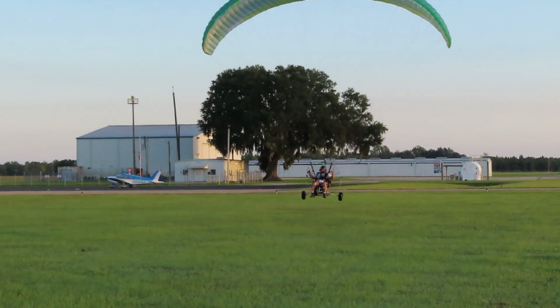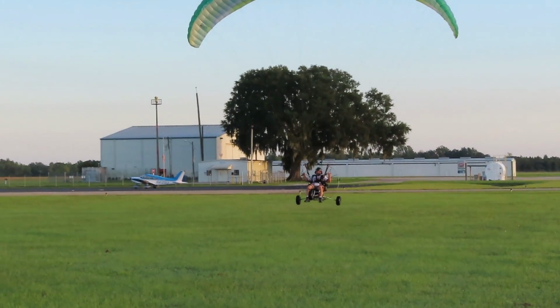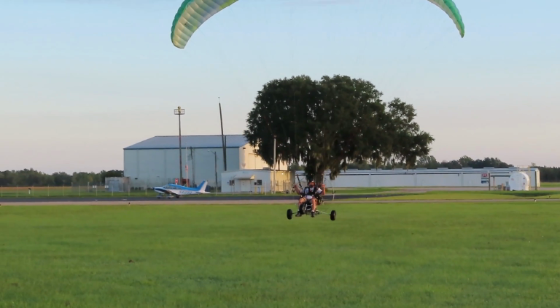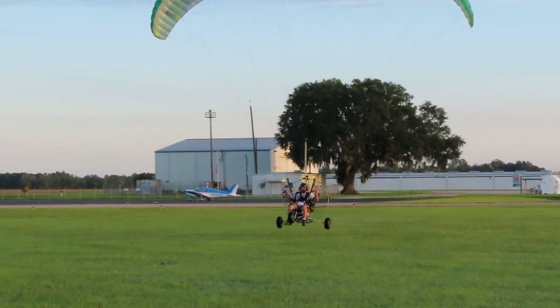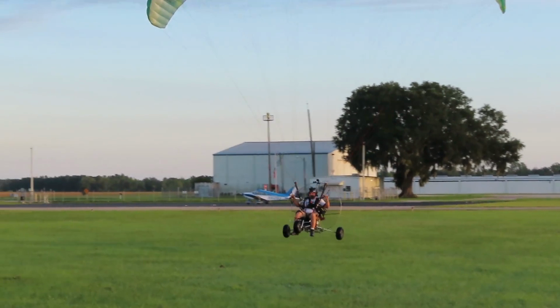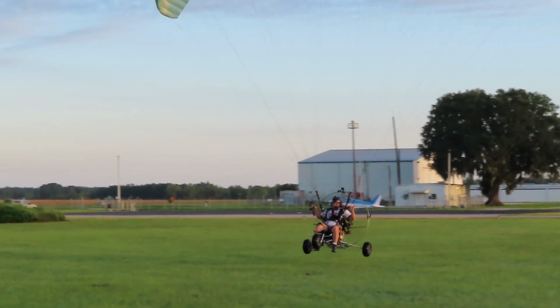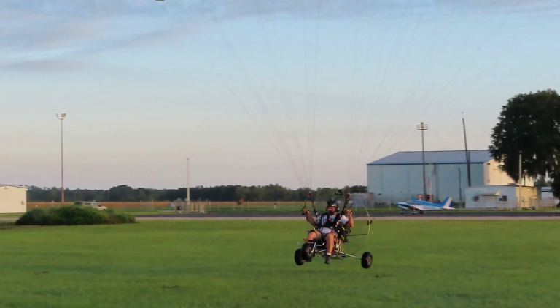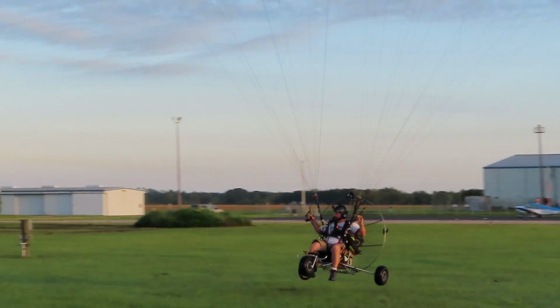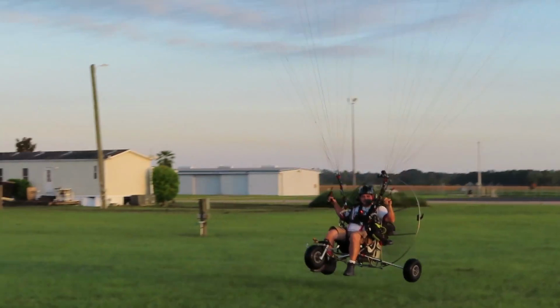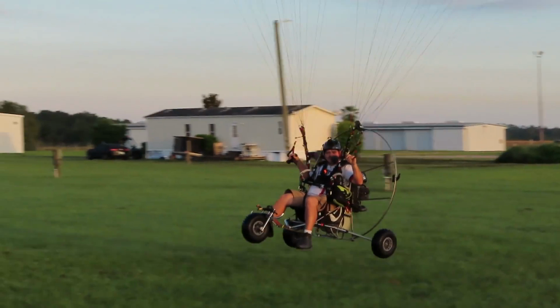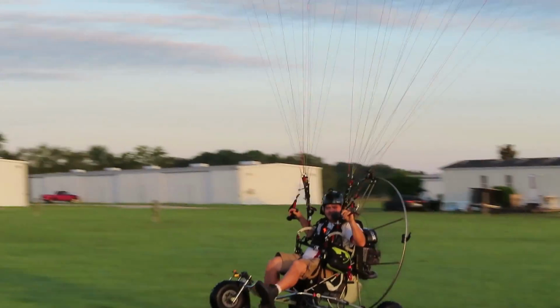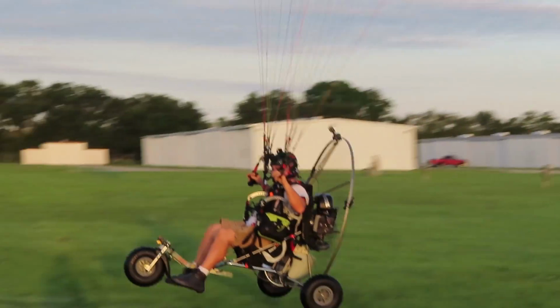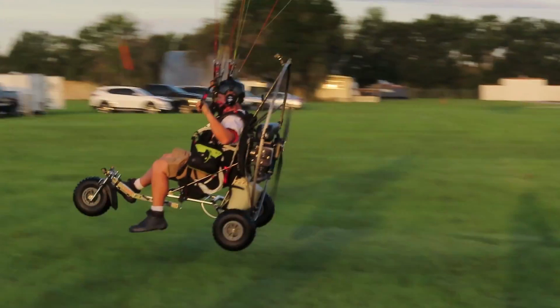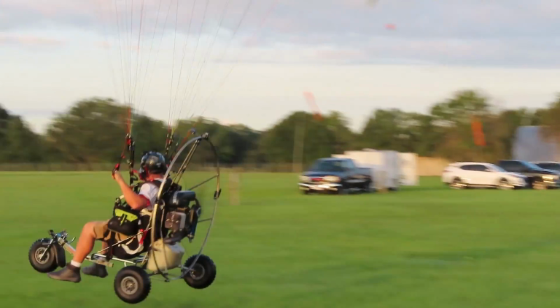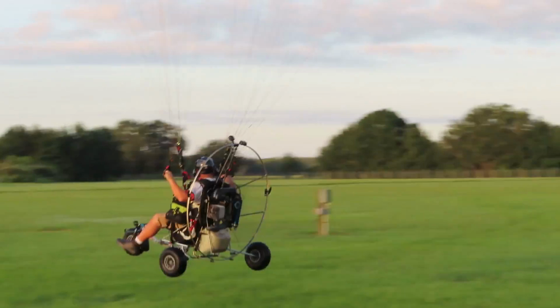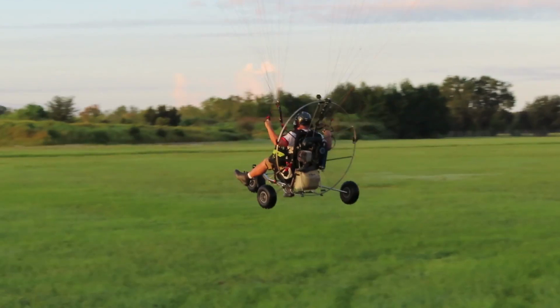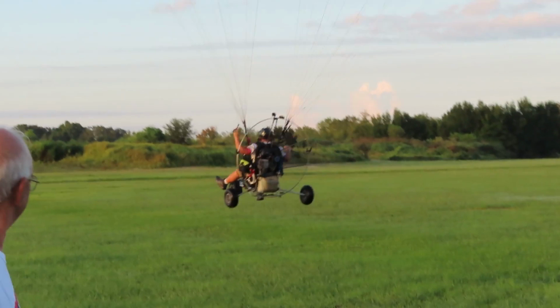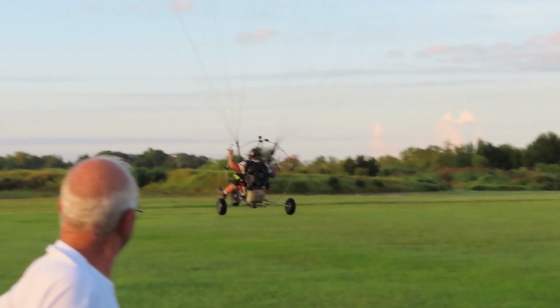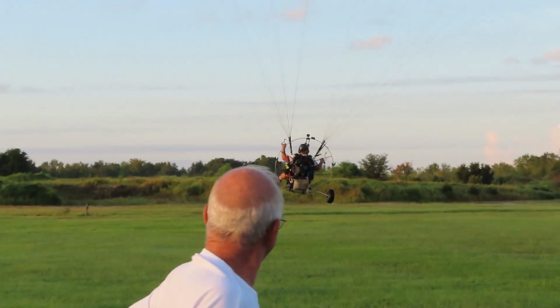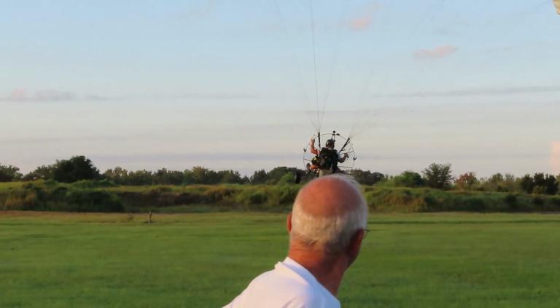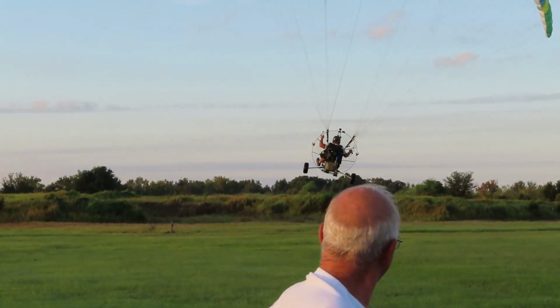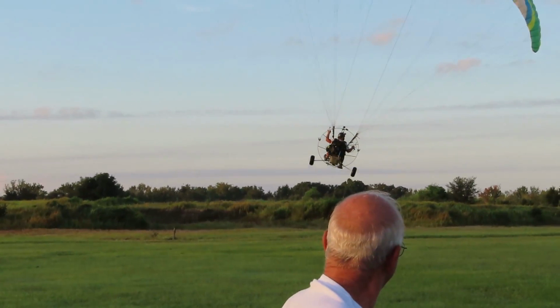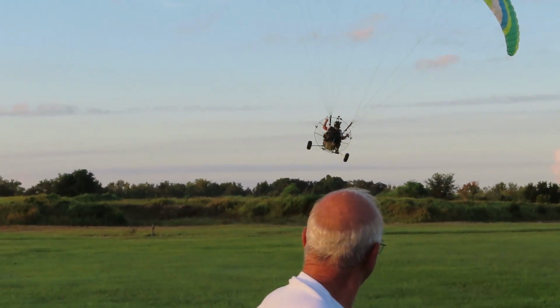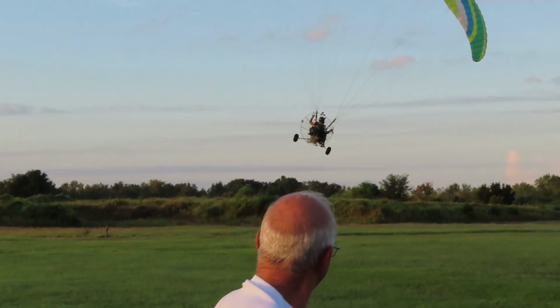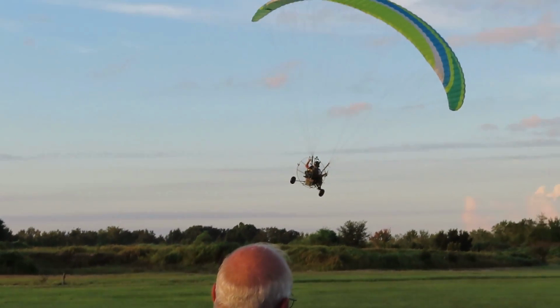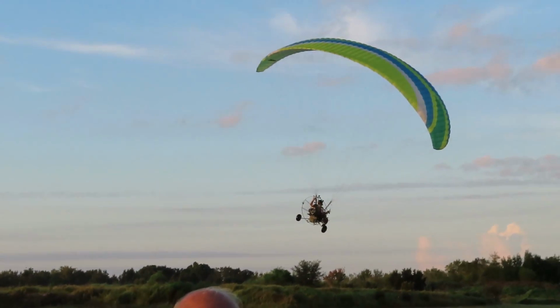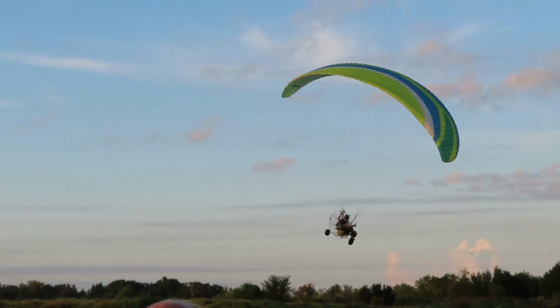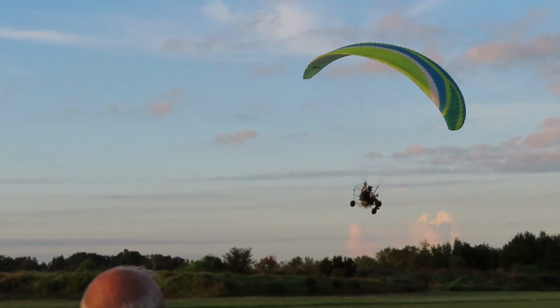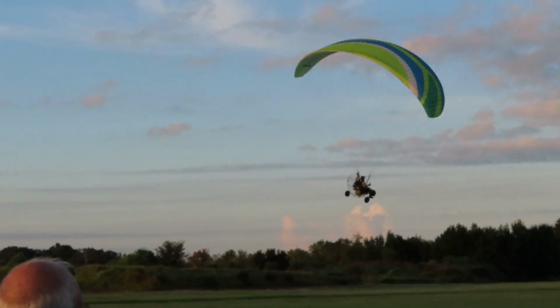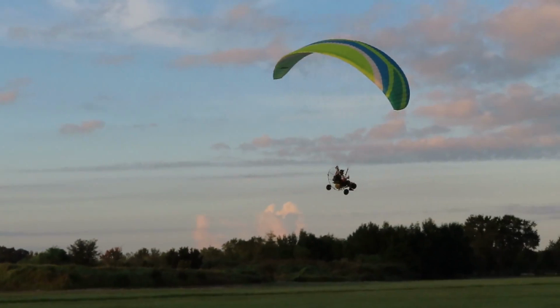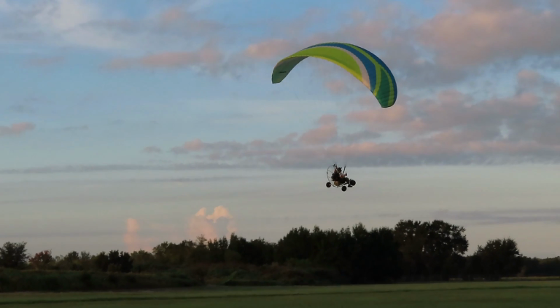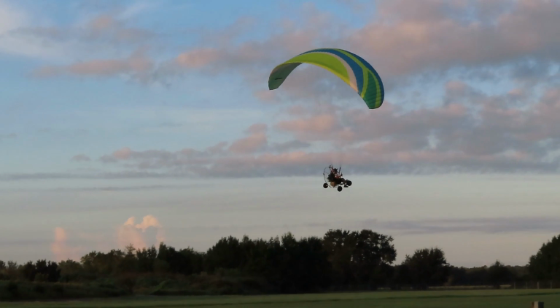I wanted to hang around the airport to show Alex the trike and the capability of it and how it flies. This was just a low pass with my feet hanging down. Some nice camera work here by Gorilla Ground — thanks, Dad.